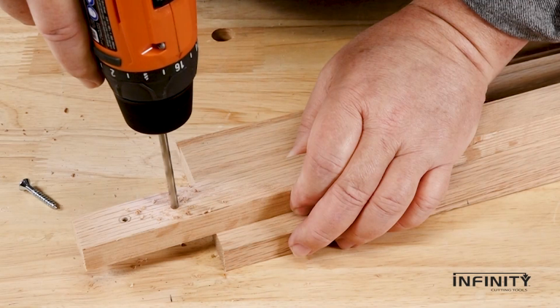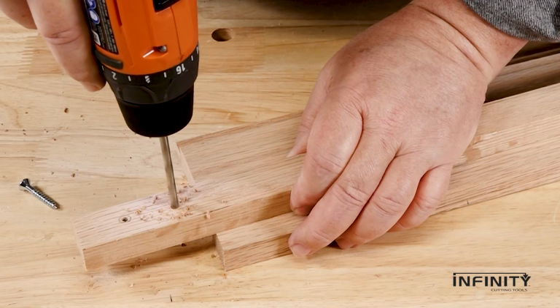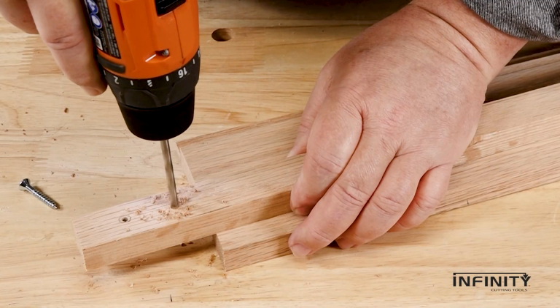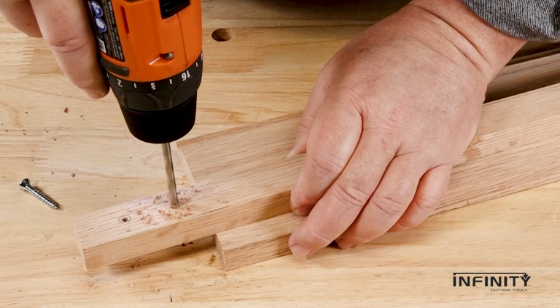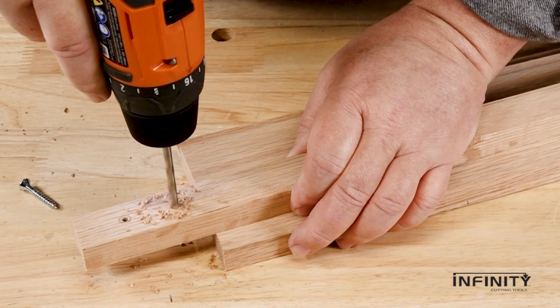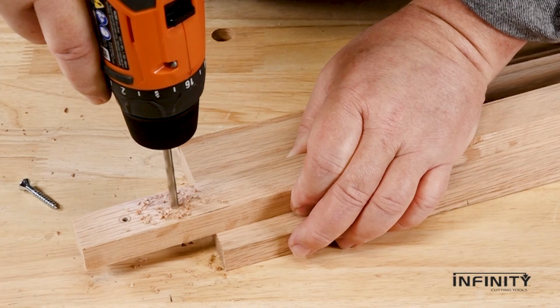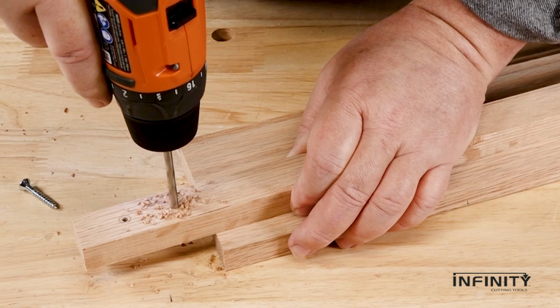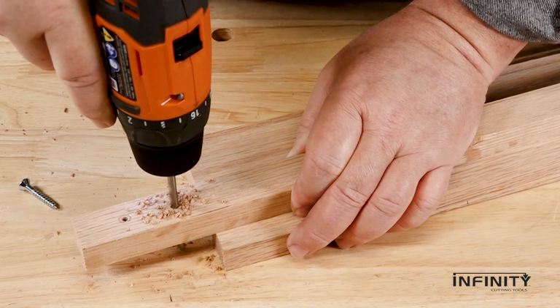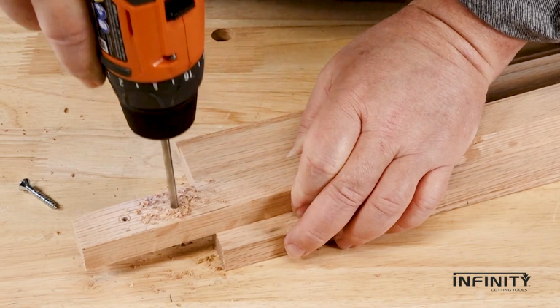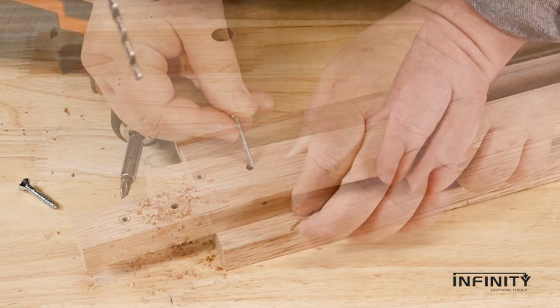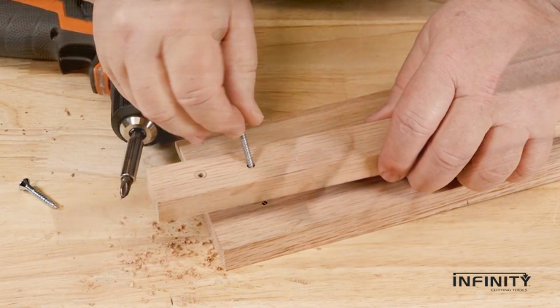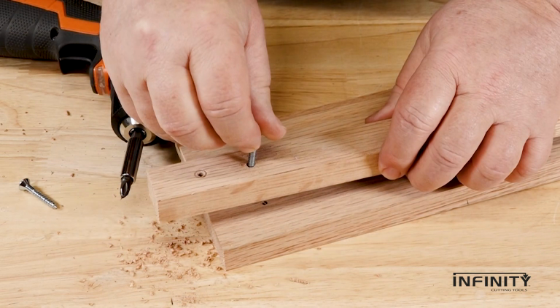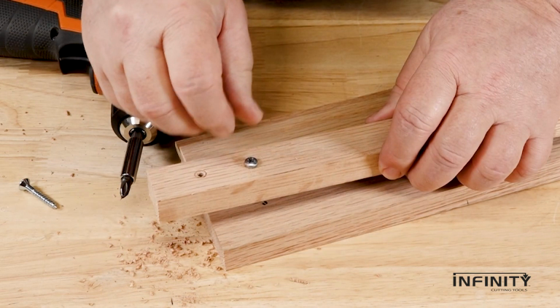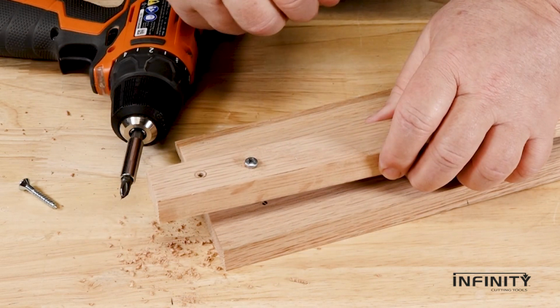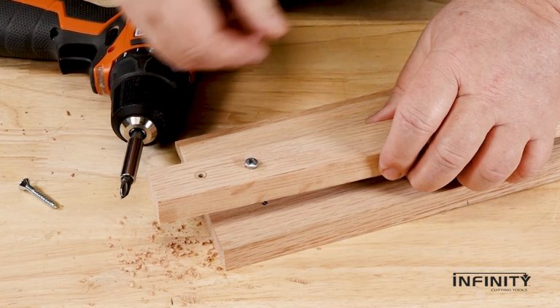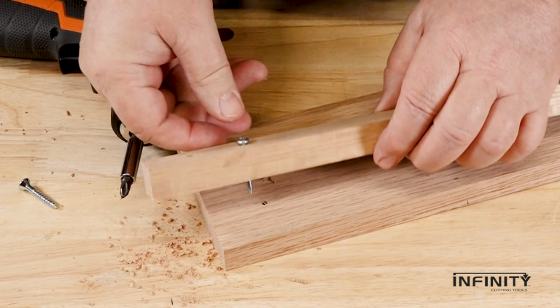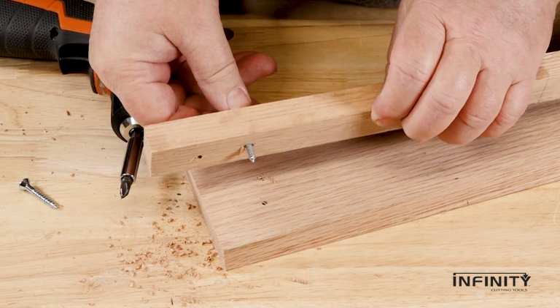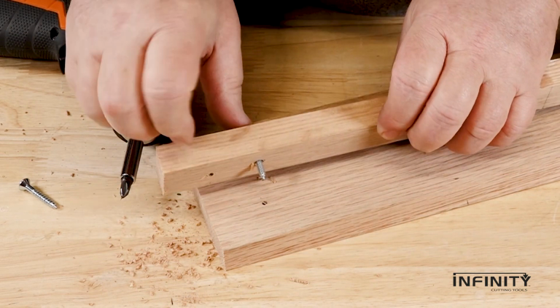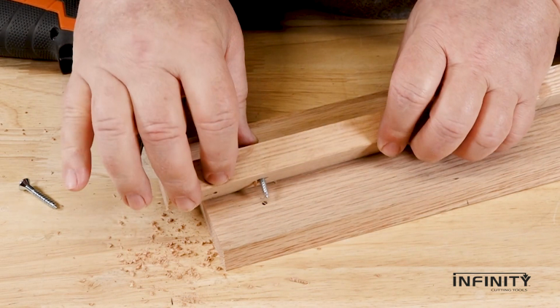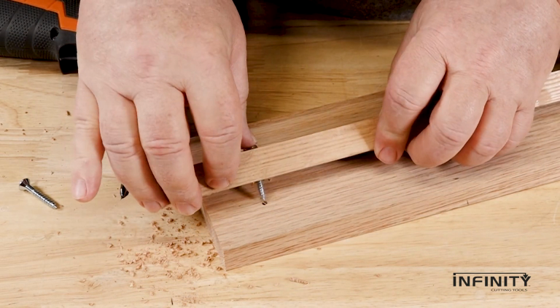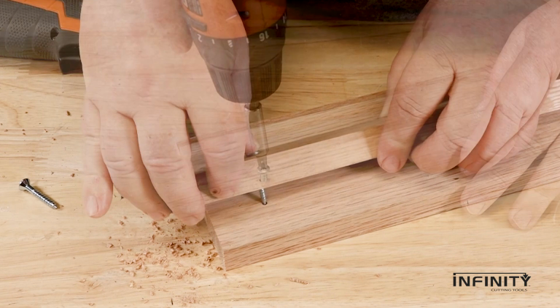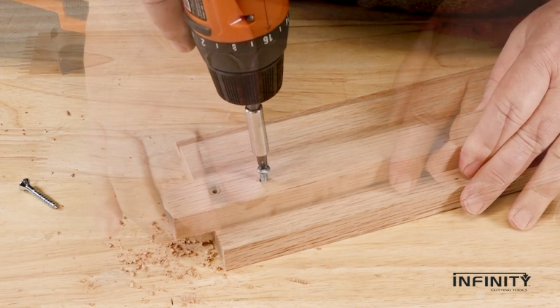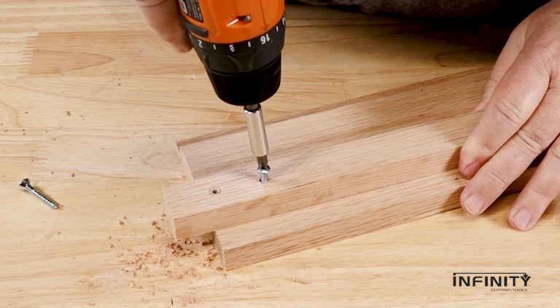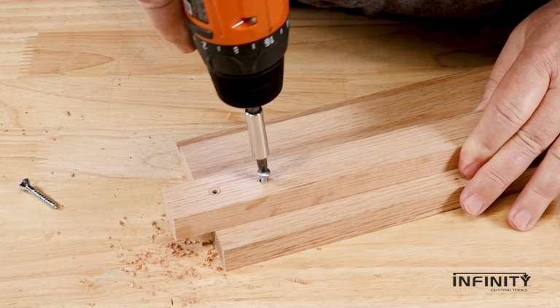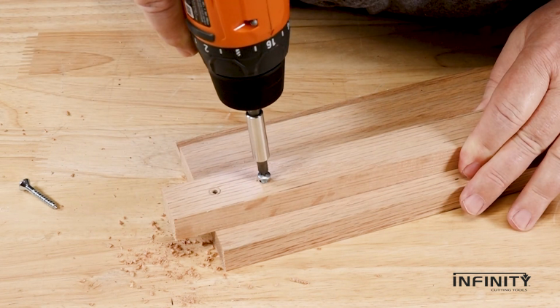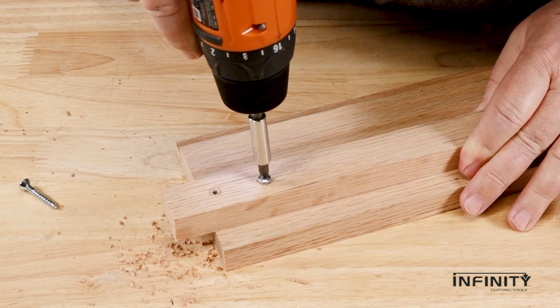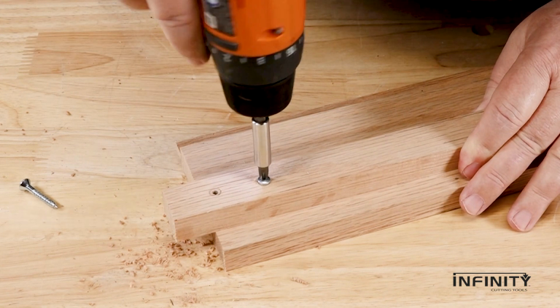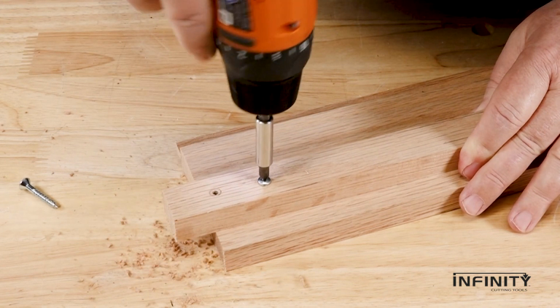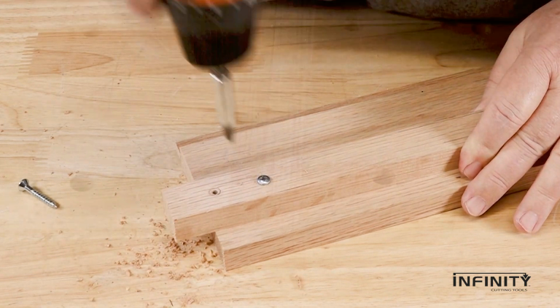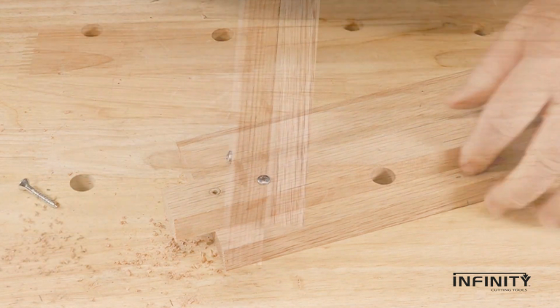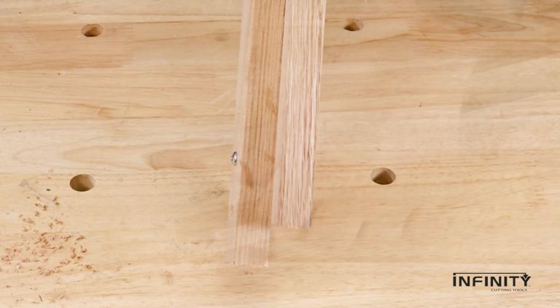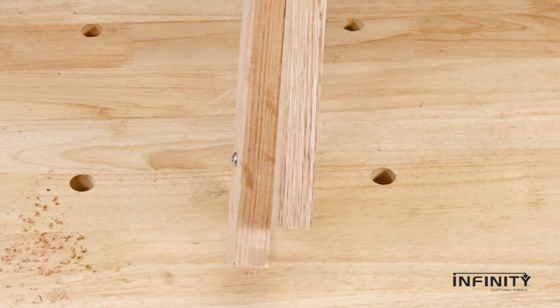The best method is to make a clearance hole in the first piece and a pilot hole in the second. This will allow the screw to bite into the second piece while the screw spins freely in the first piece, until the two pieces are tightly fixed to one another.